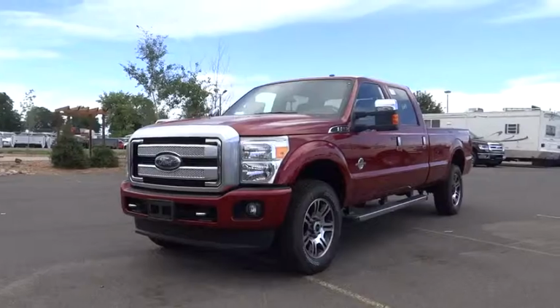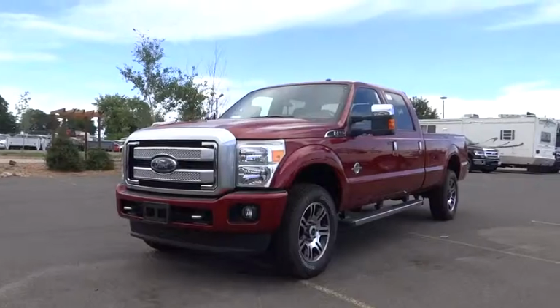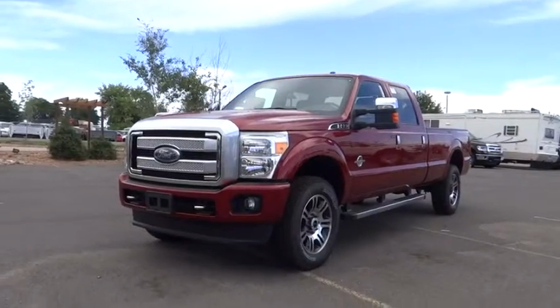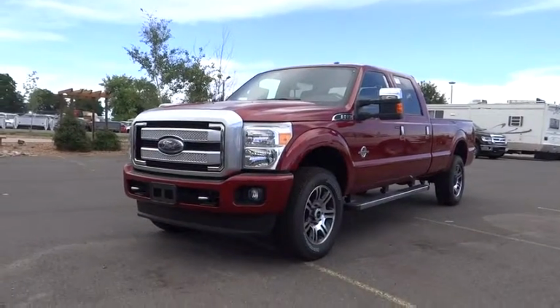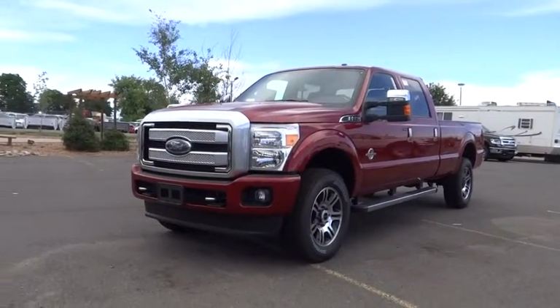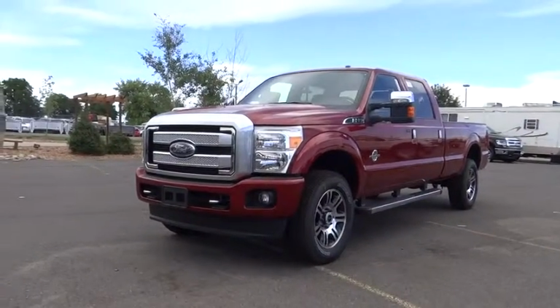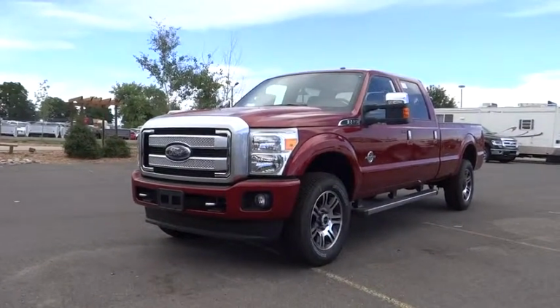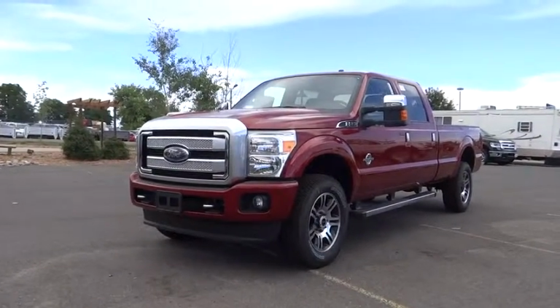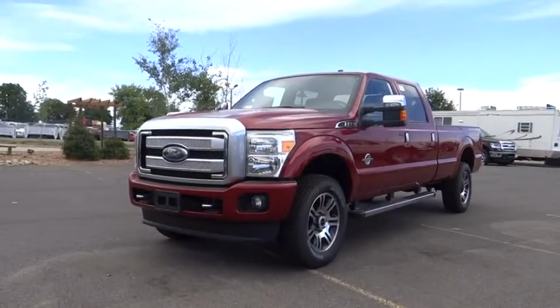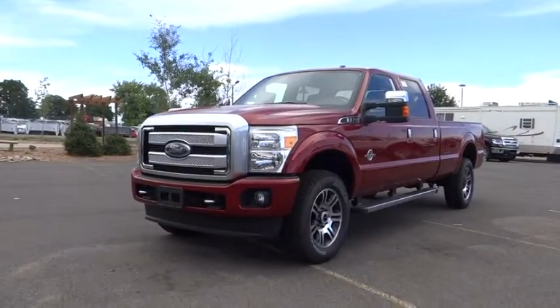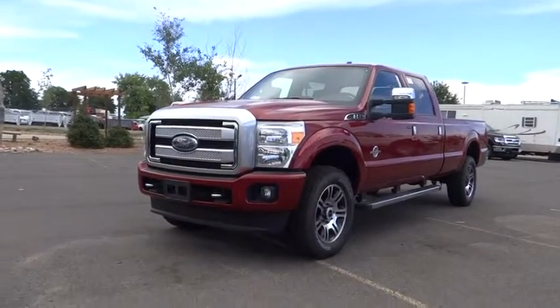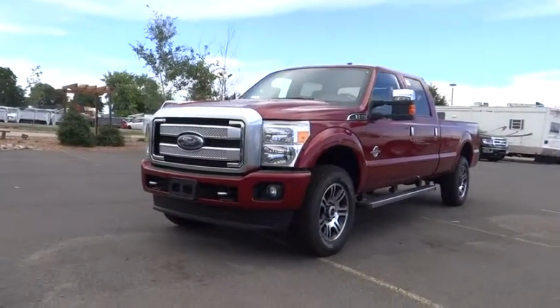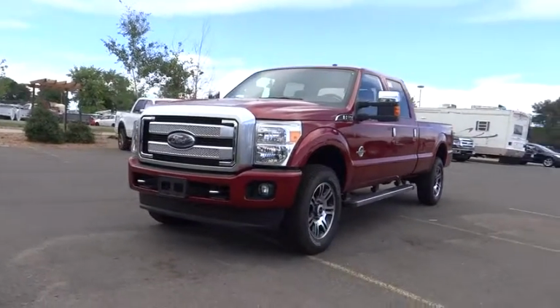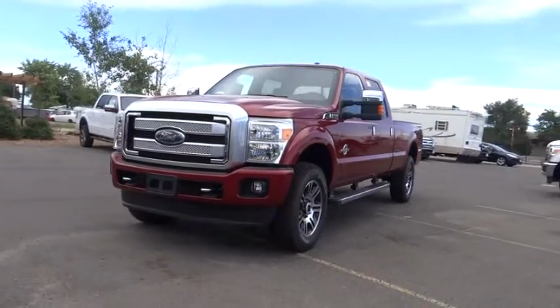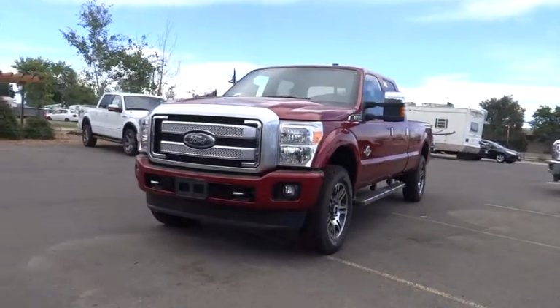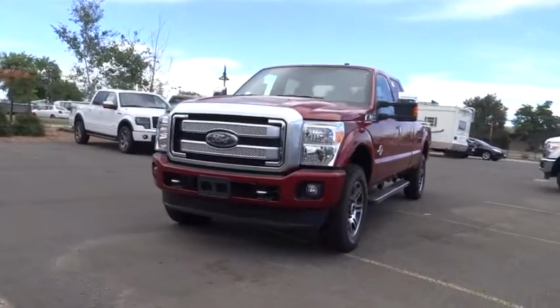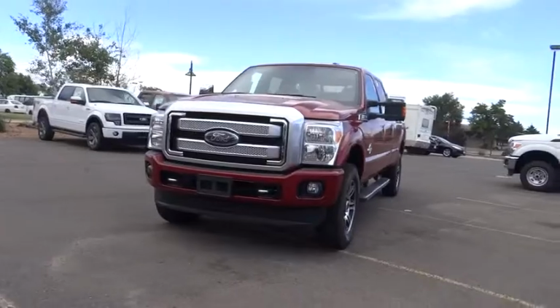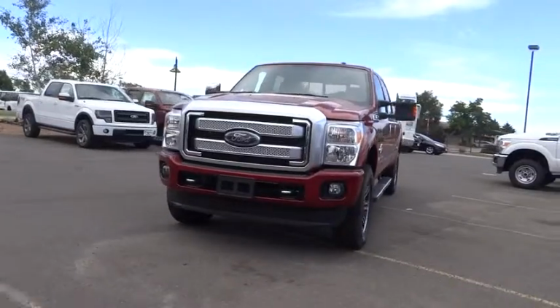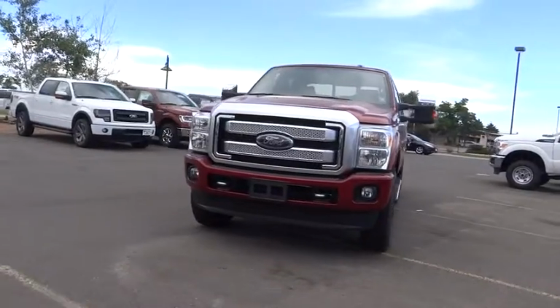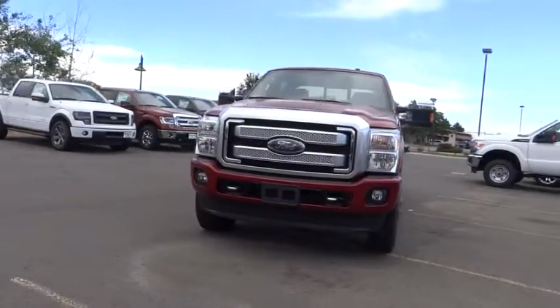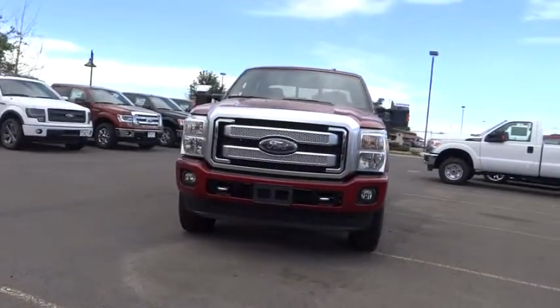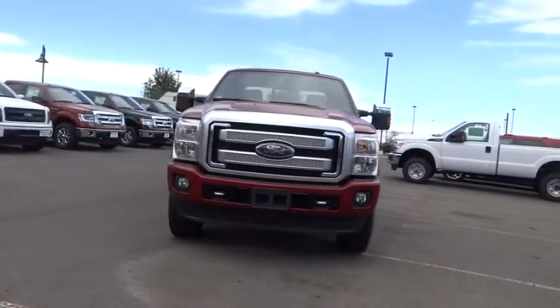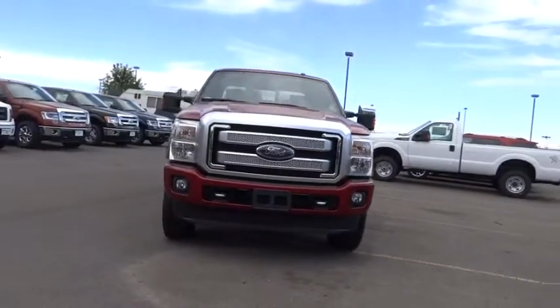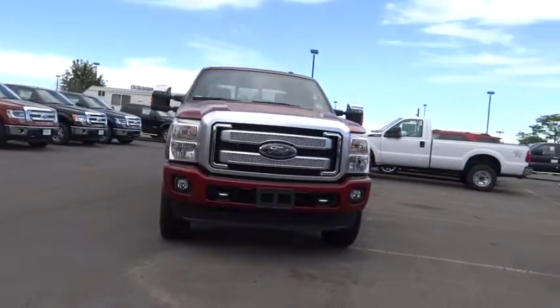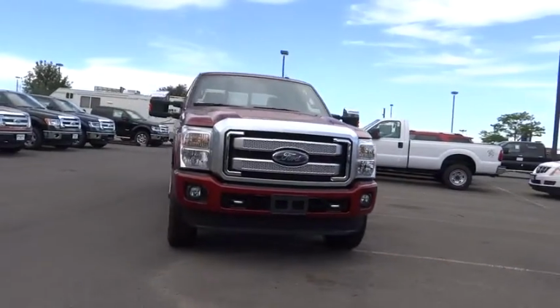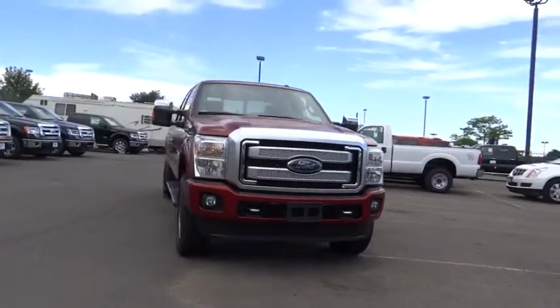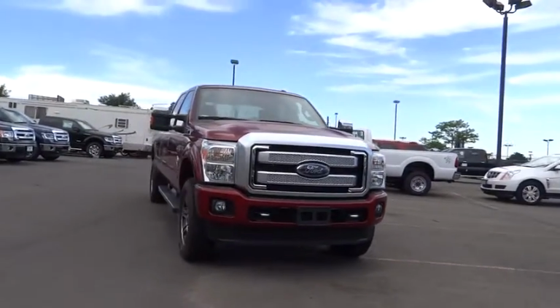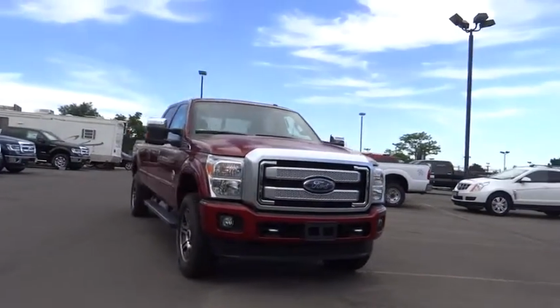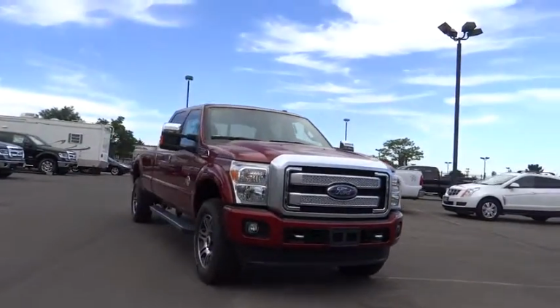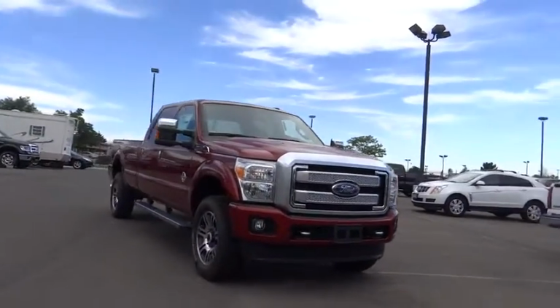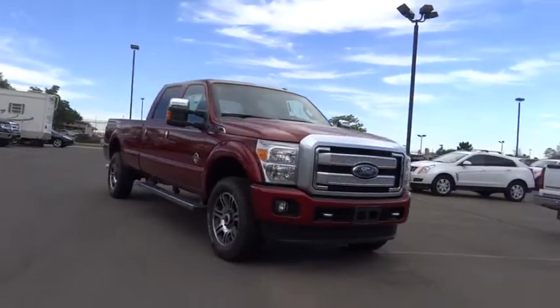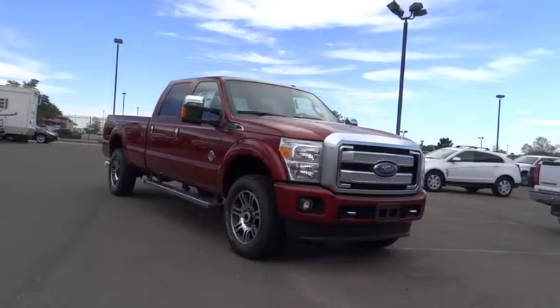2015 F-350 Super Duty. Head-to-head fuel efficiency. Head-to-head towing. Head-to-head torque. Ford F-350 Super Duty.